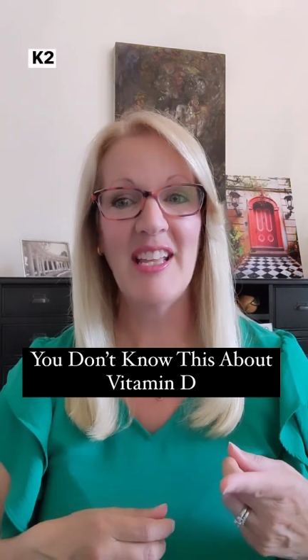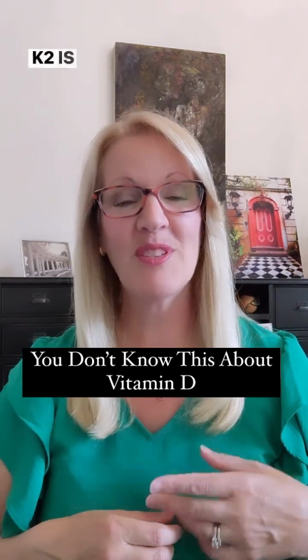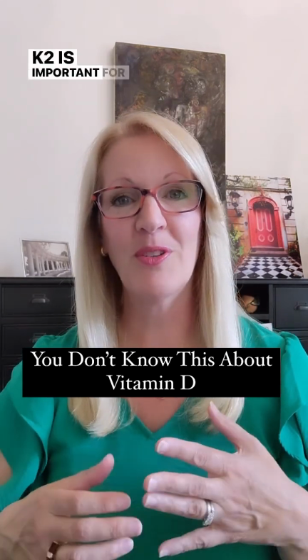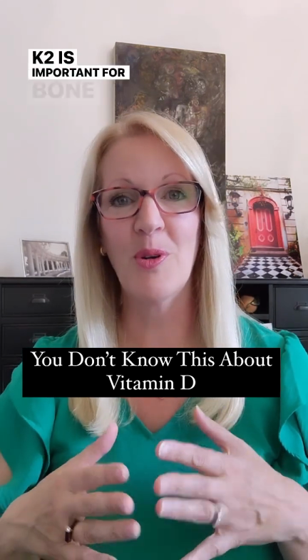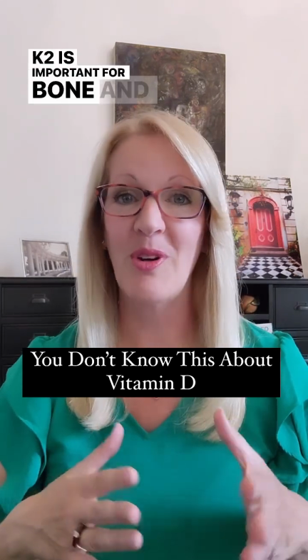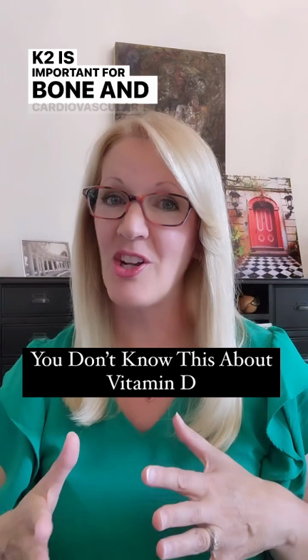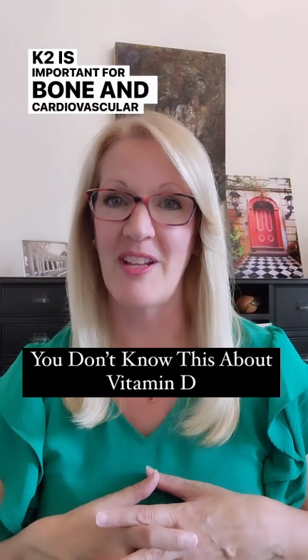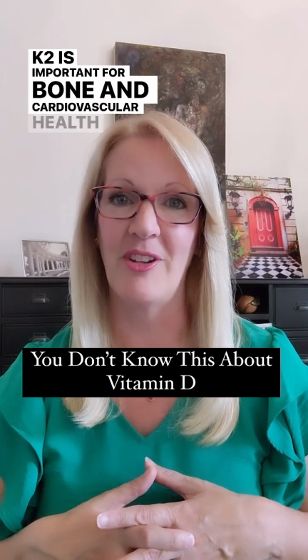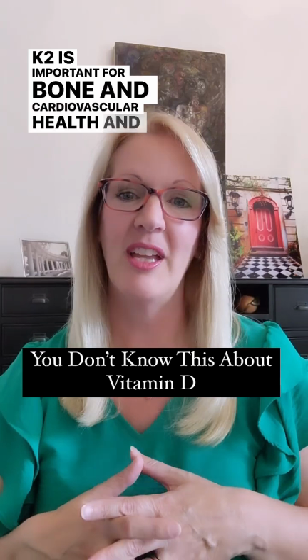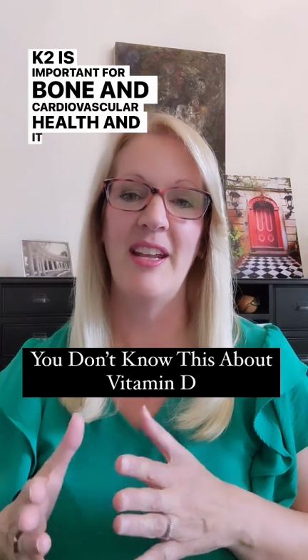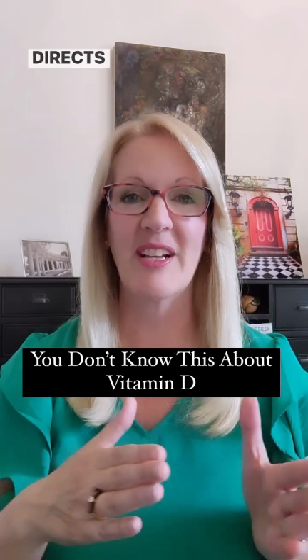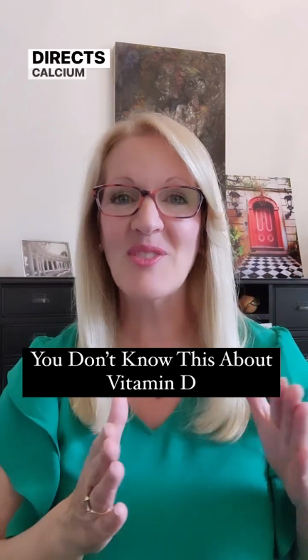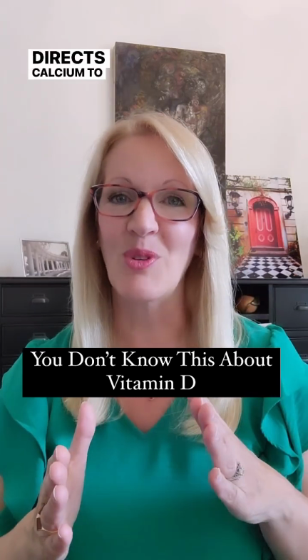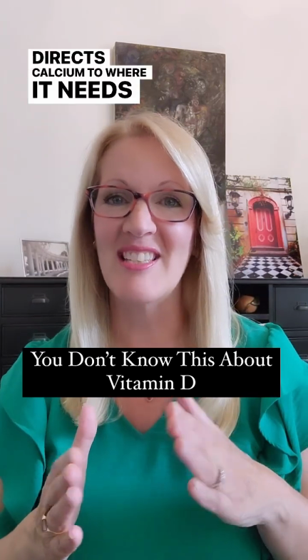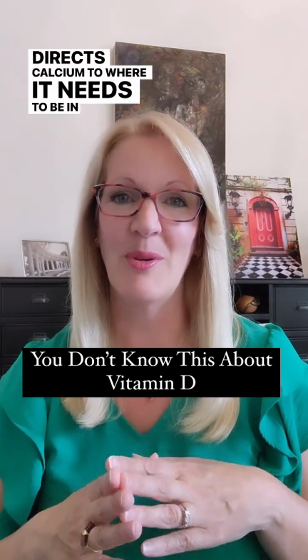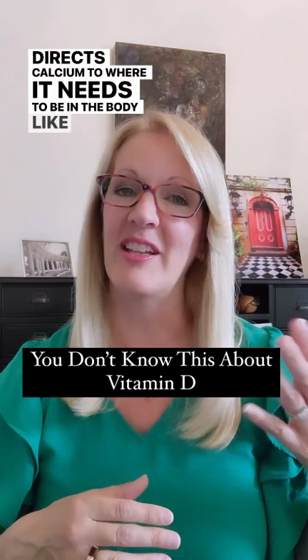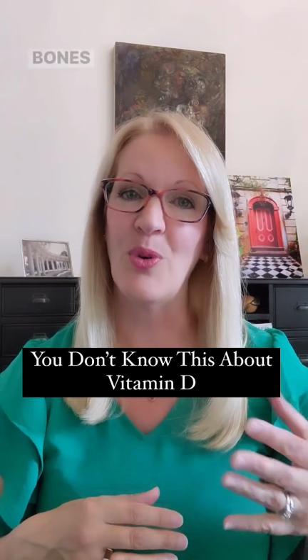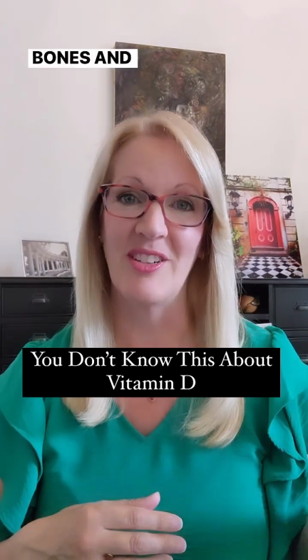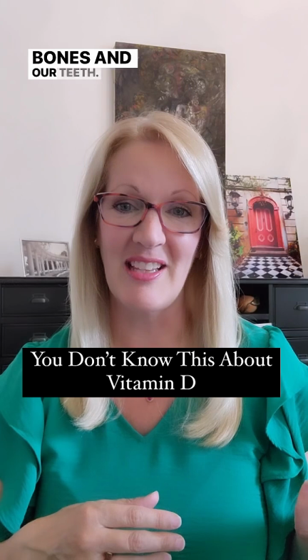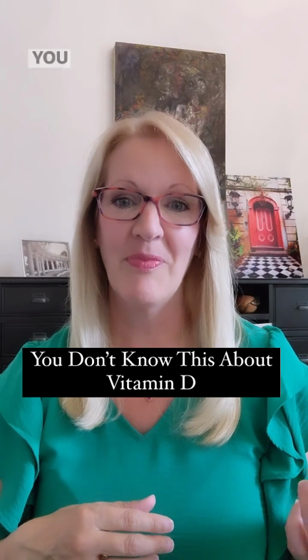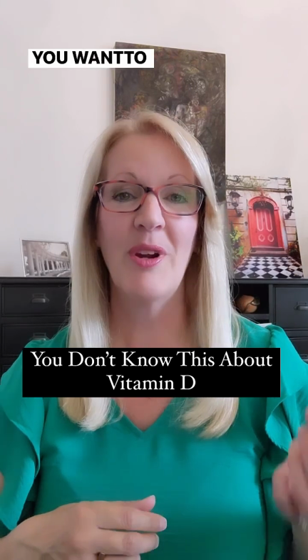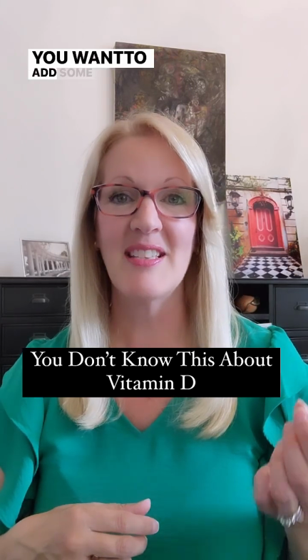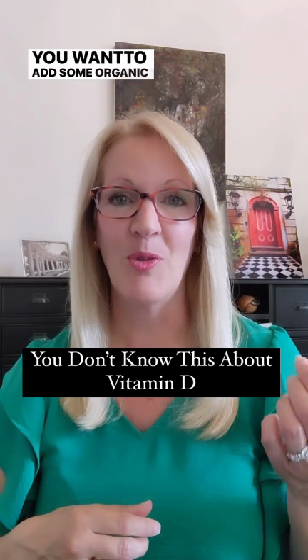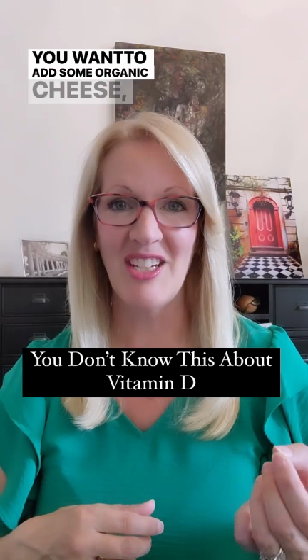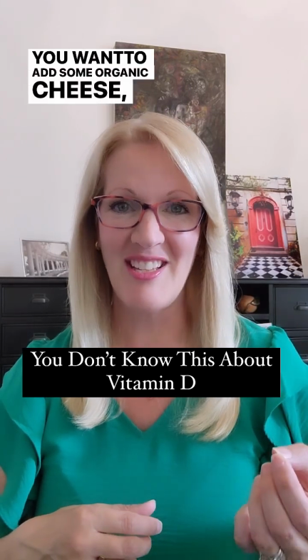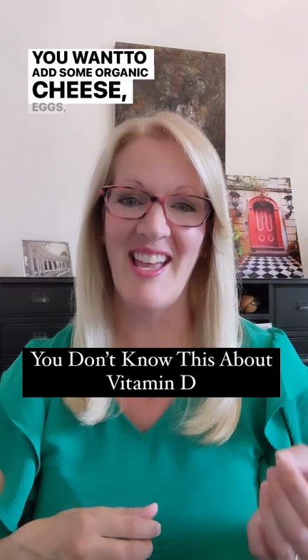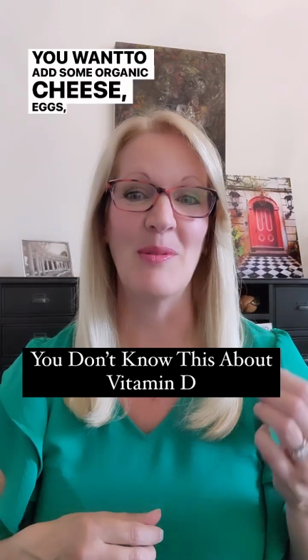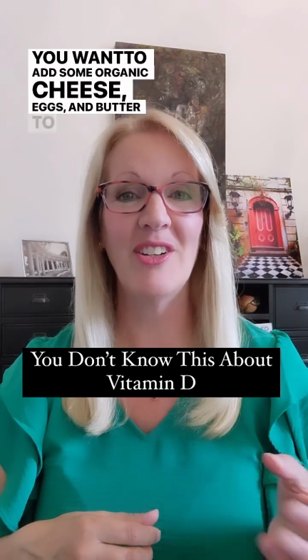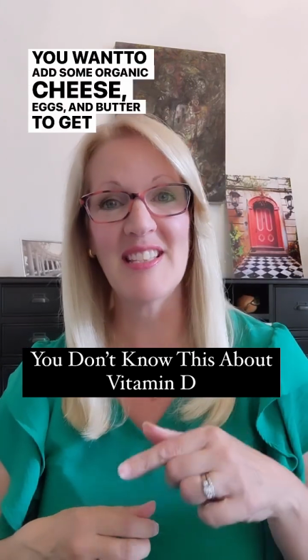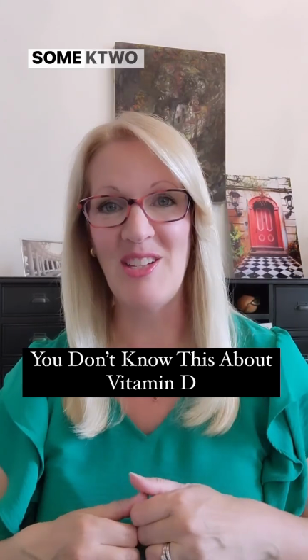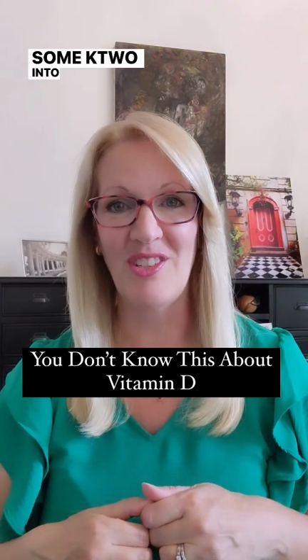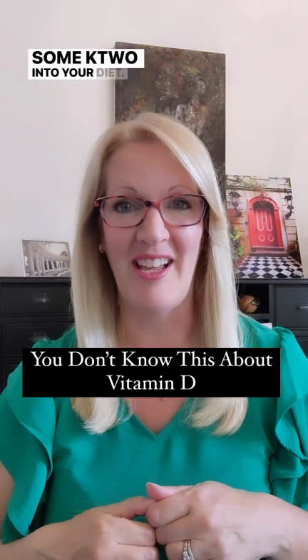K2 is important for bone and cardiovascular health, and it directs calcium to where it needs to be in the body, like our bones and our teeth. You want to add some organic cheese, eggs, and butter to get some K2 into your diet.